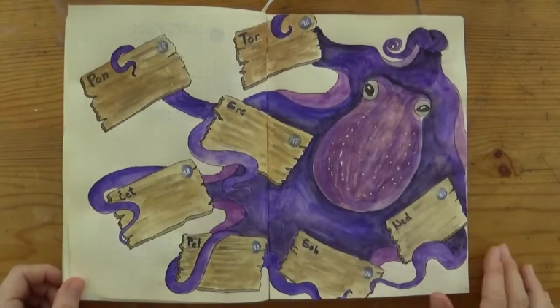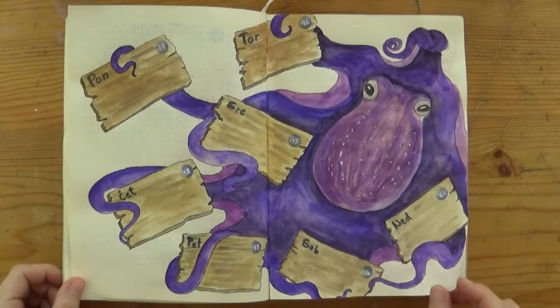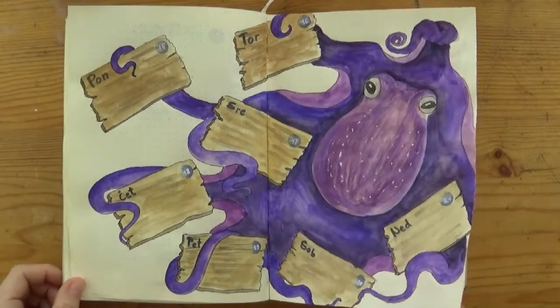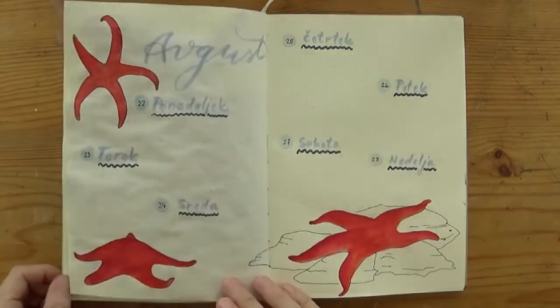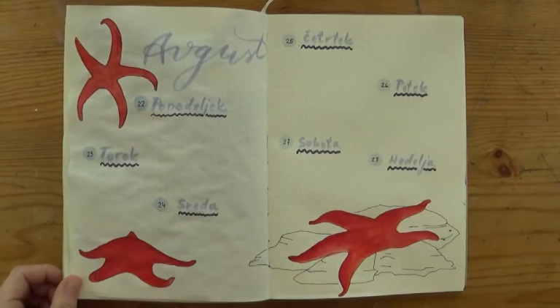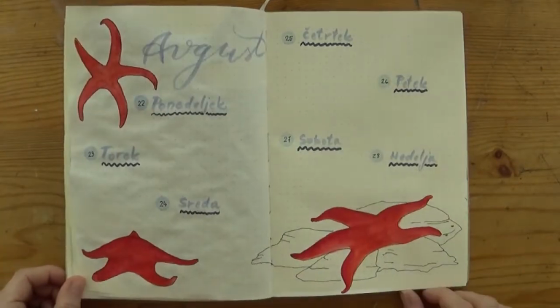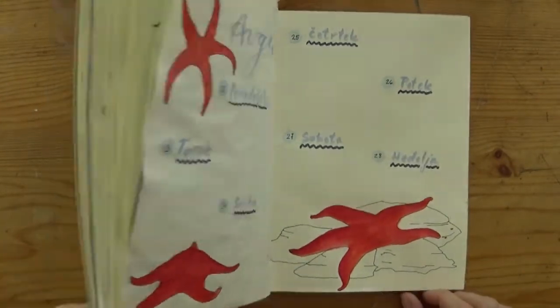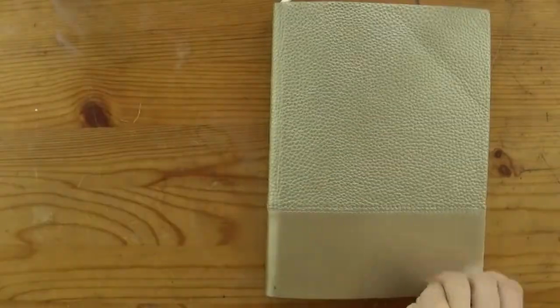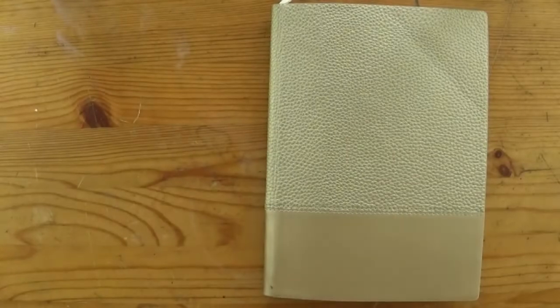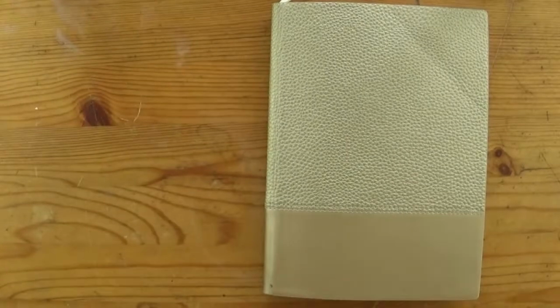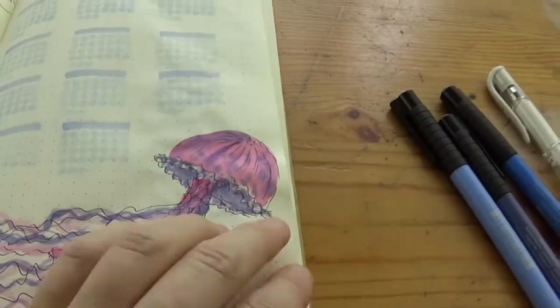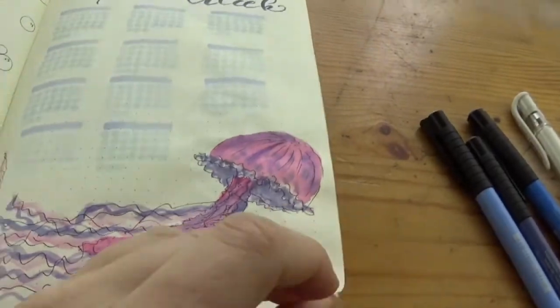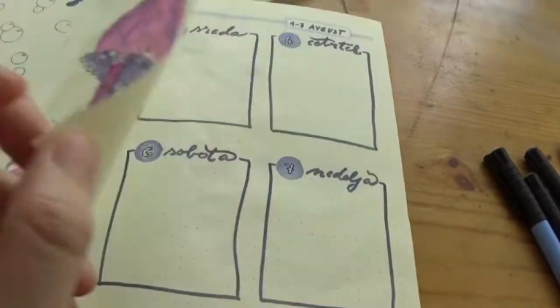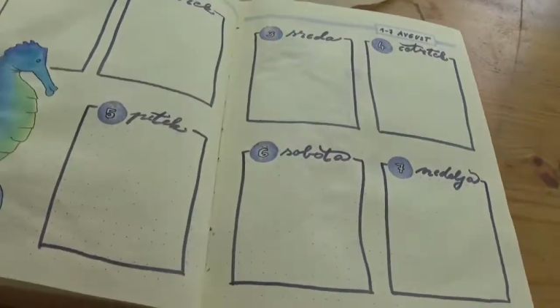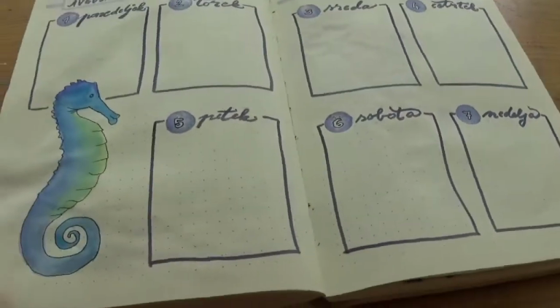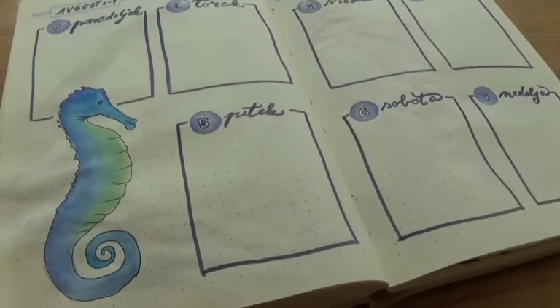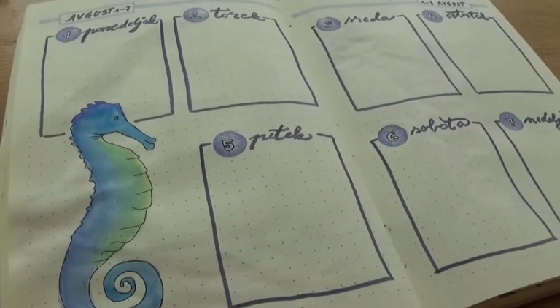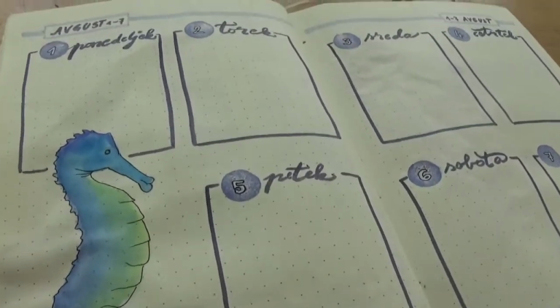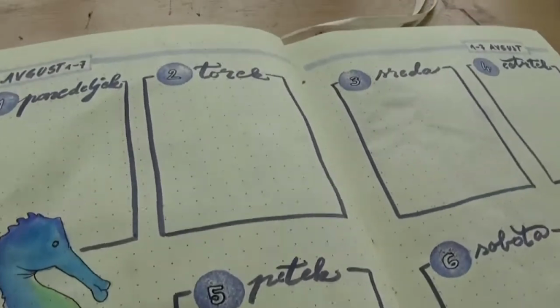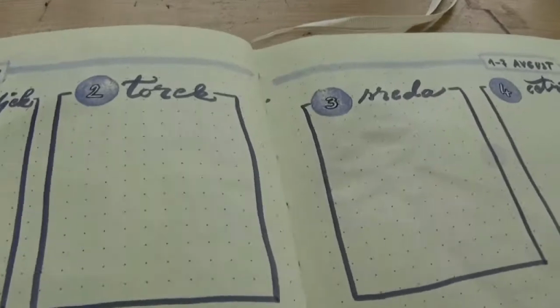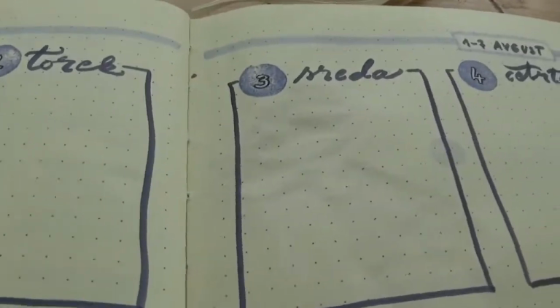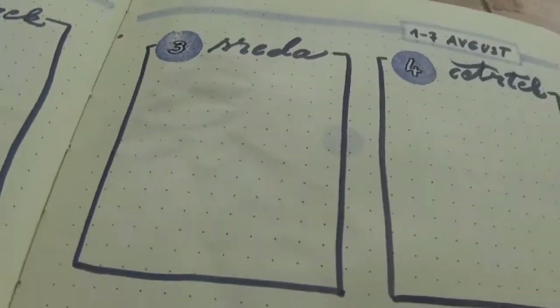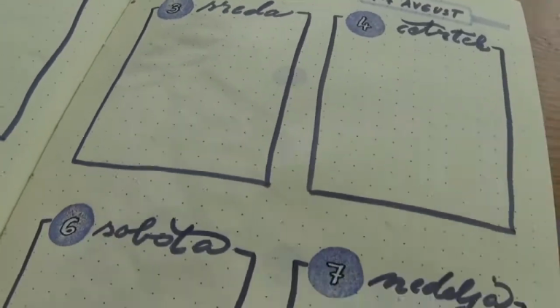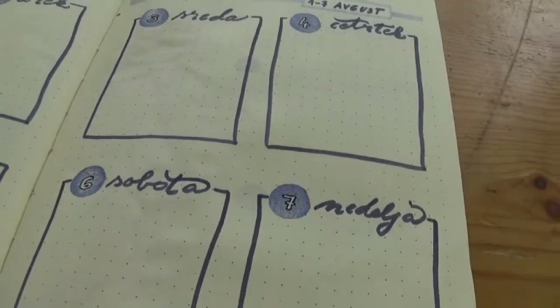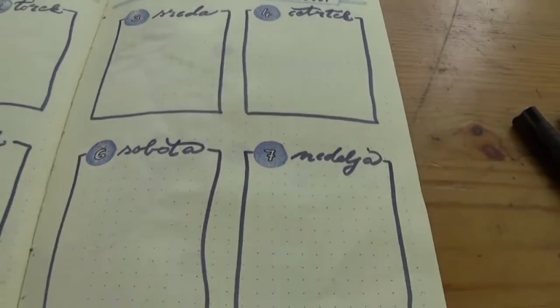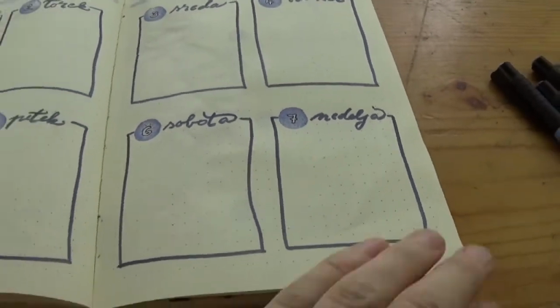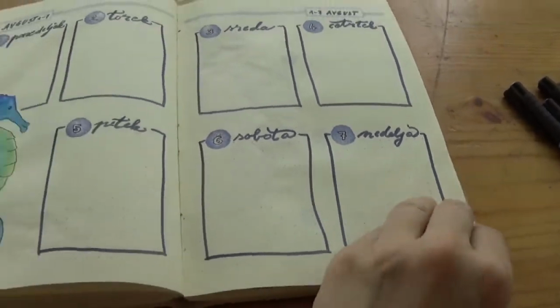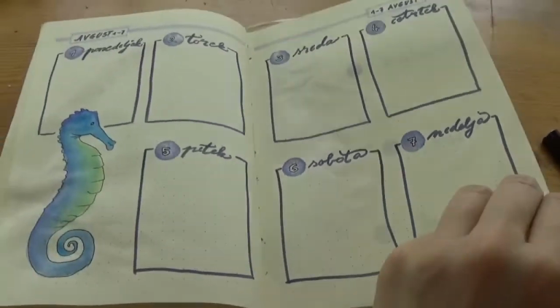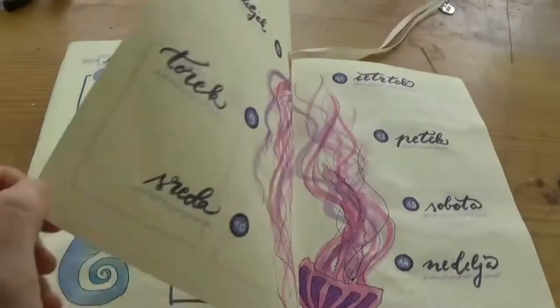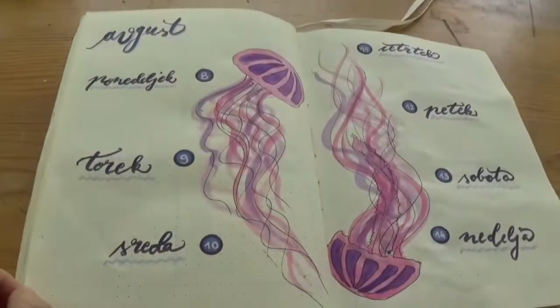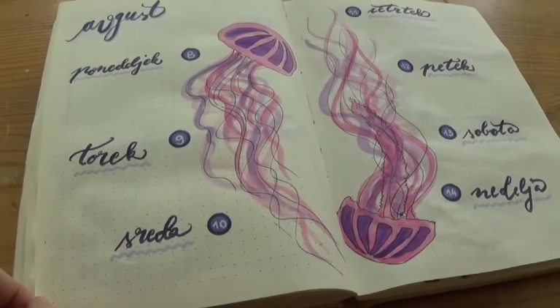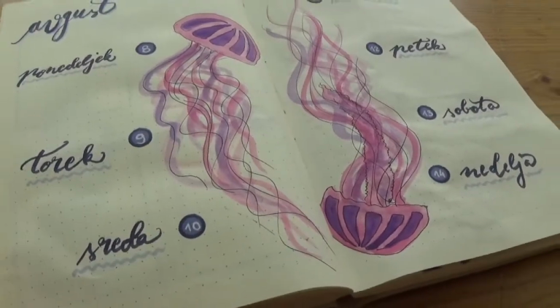Seahorses, jellyfish, octopus and starfish are all waiting for you to join me. Of course, as always, I have to invite you to like and subscribe this video so more people can see it, otherwise it will just be buried underneath the YouTube algorithm.